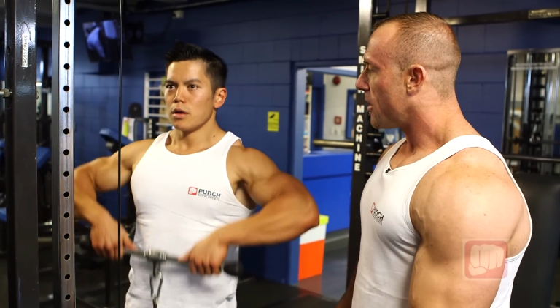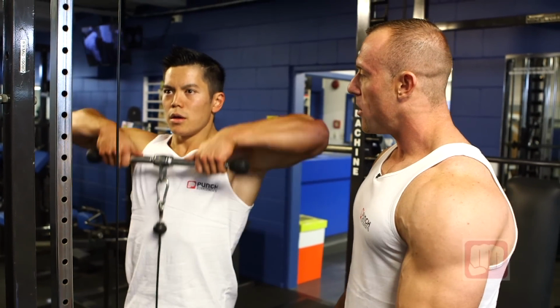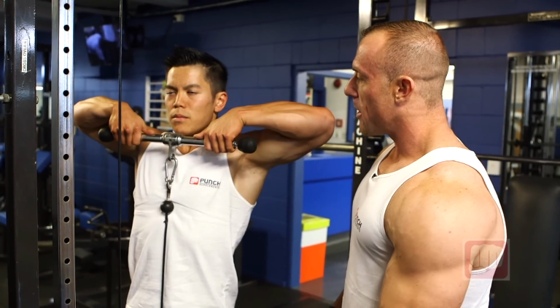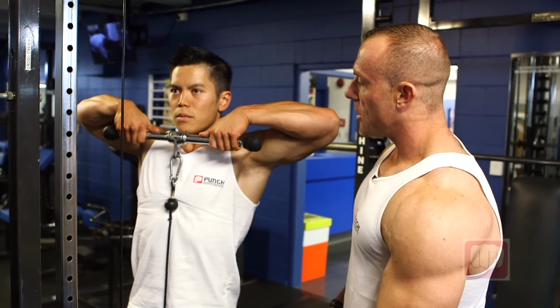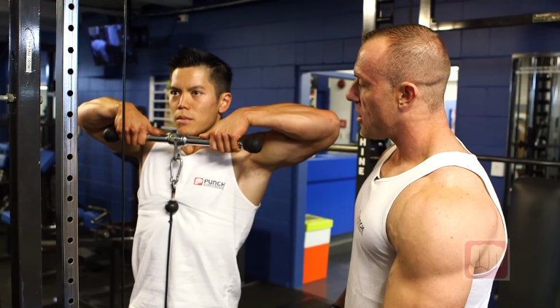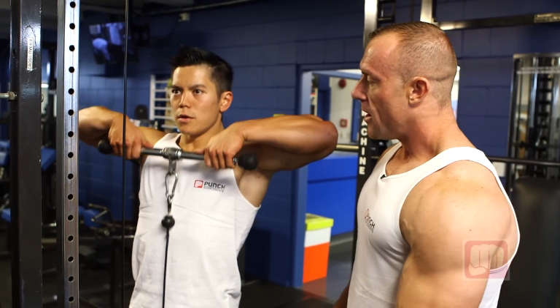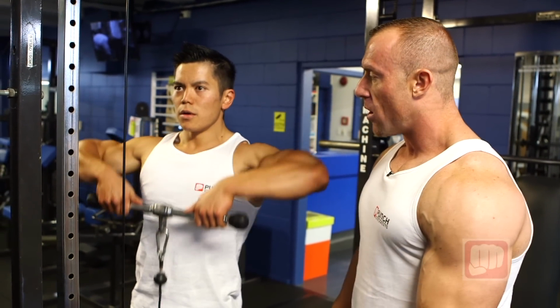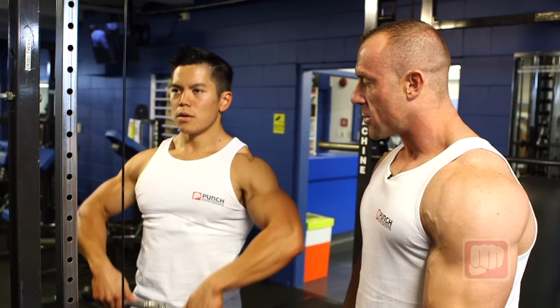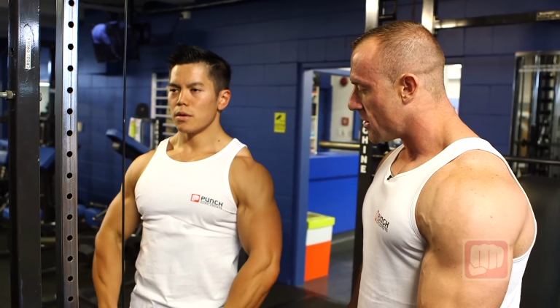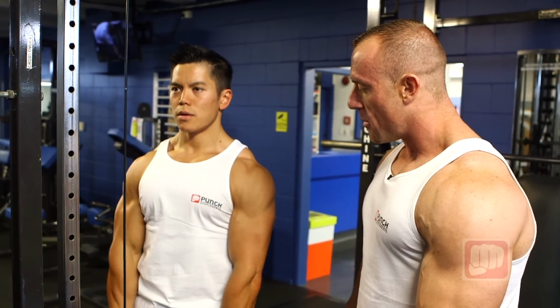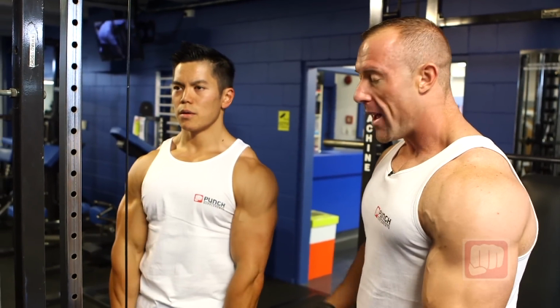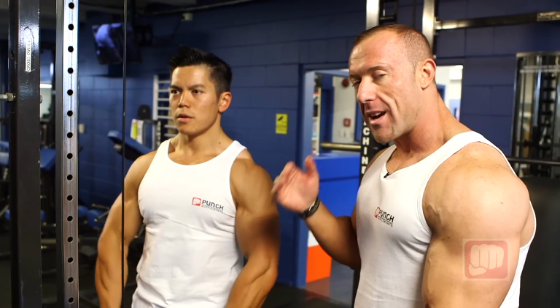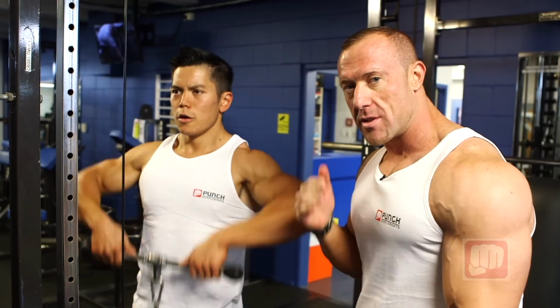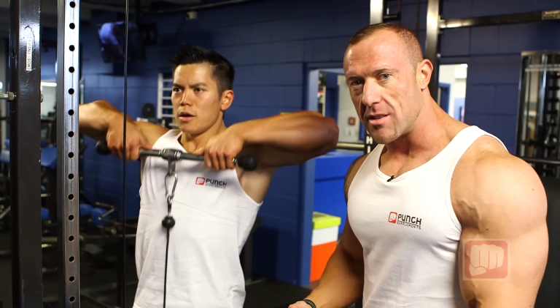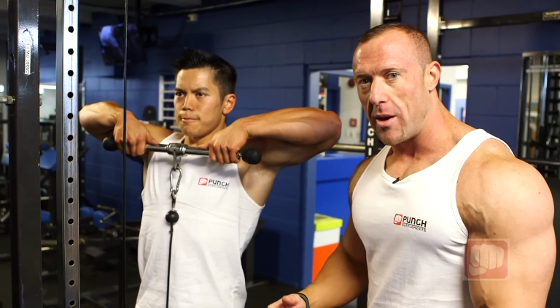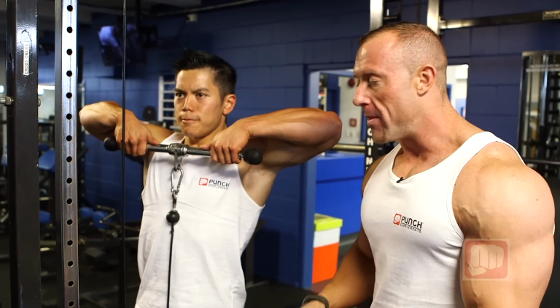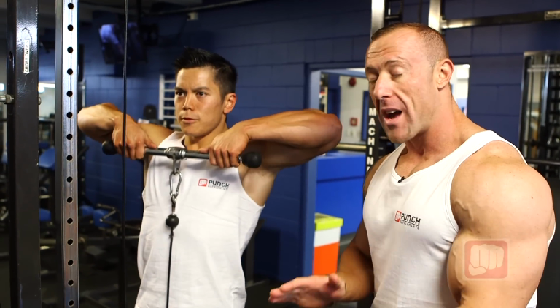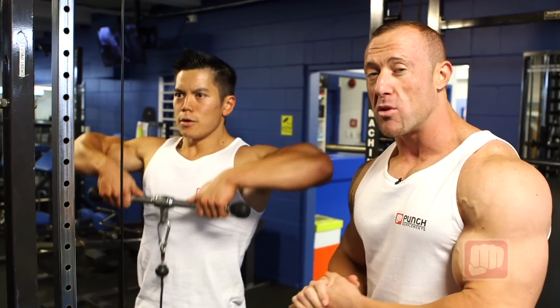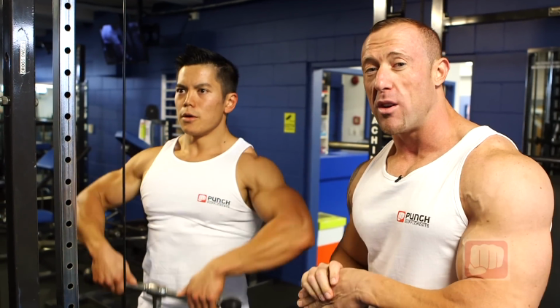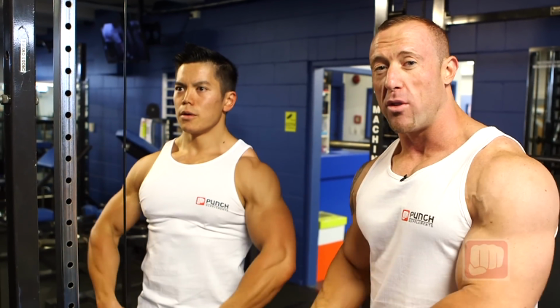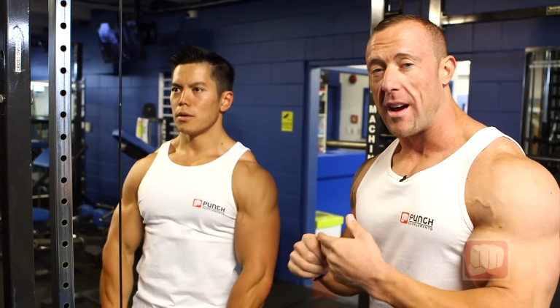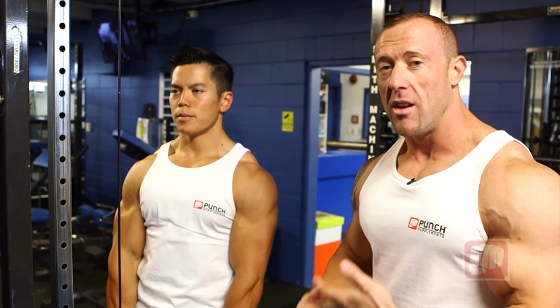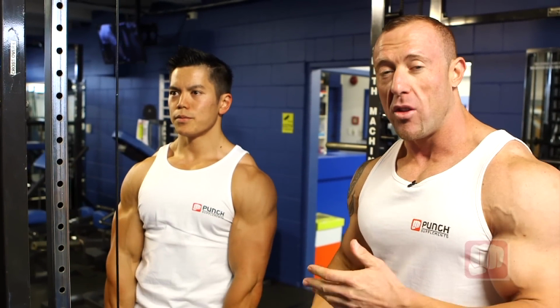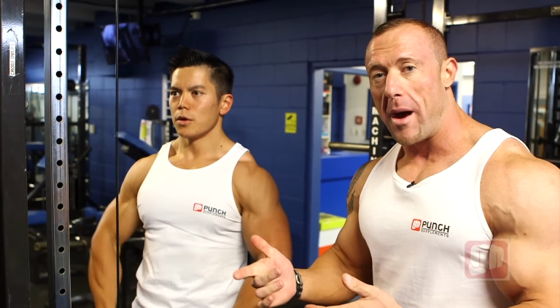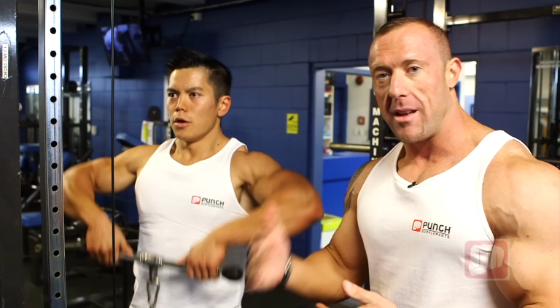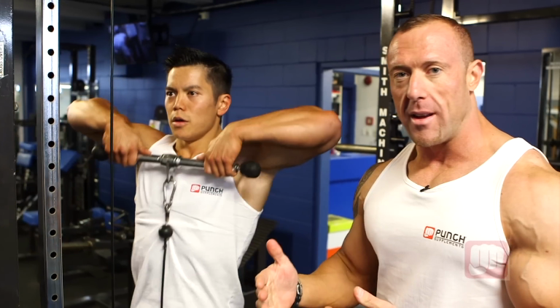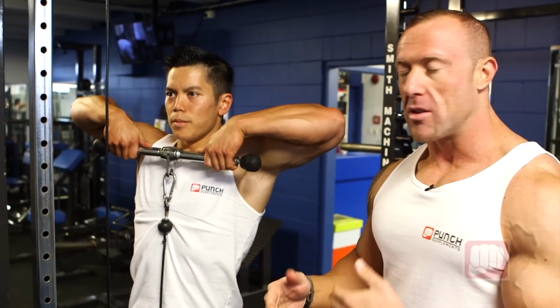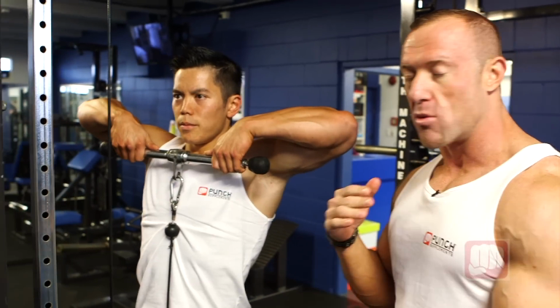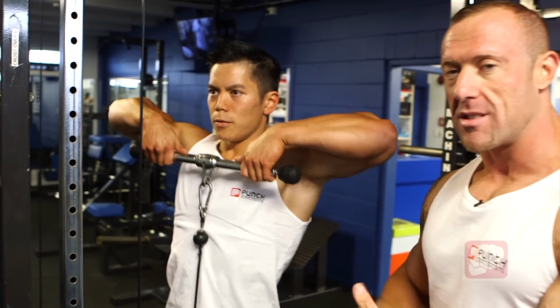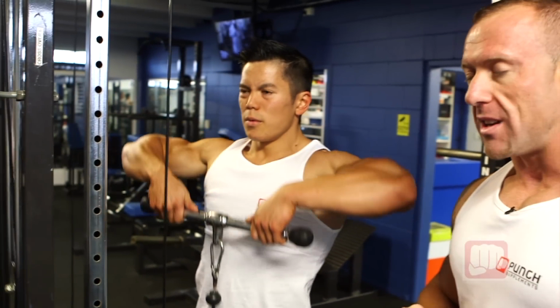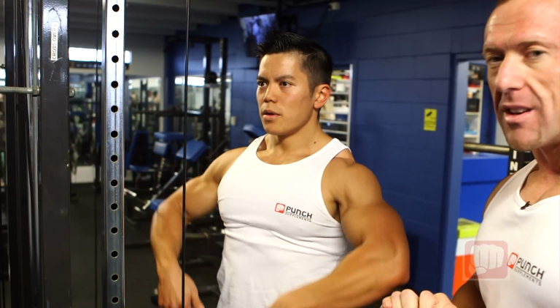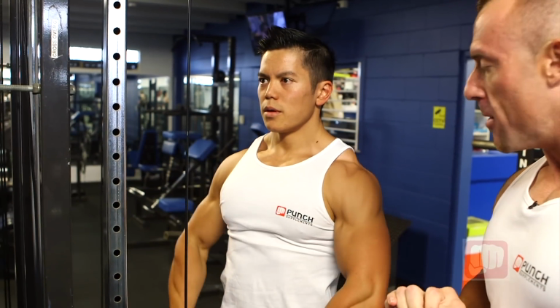Warren's coming up straight to the chin. He's holding the squeeze at the top and taking the resistance on the way down. Cables are really good for the action on the way up and the way down because of the resistance you're getting as well.